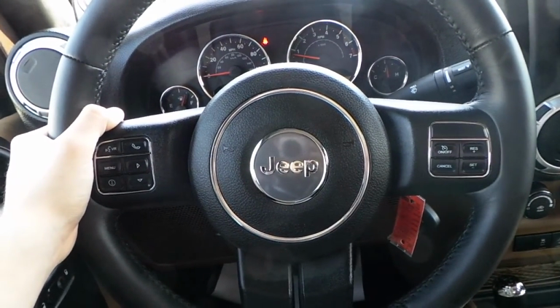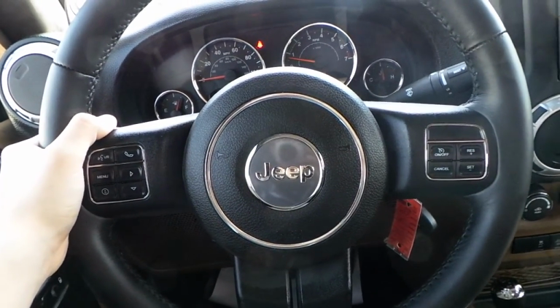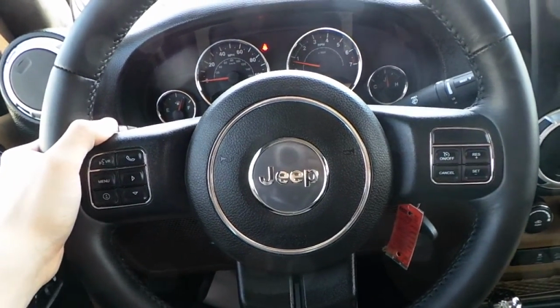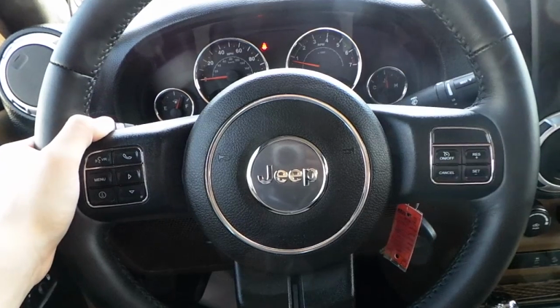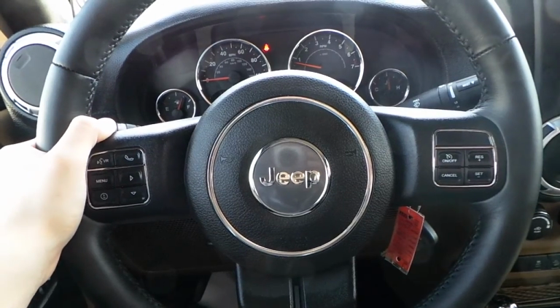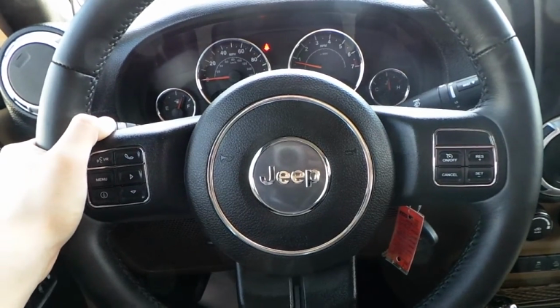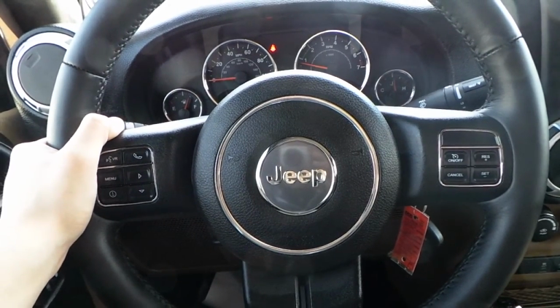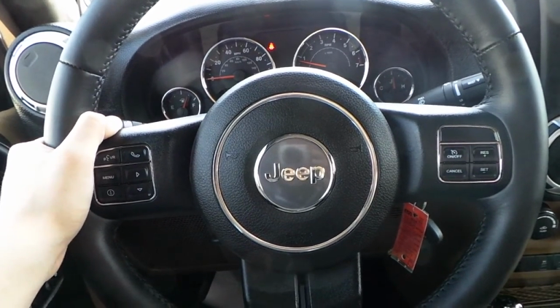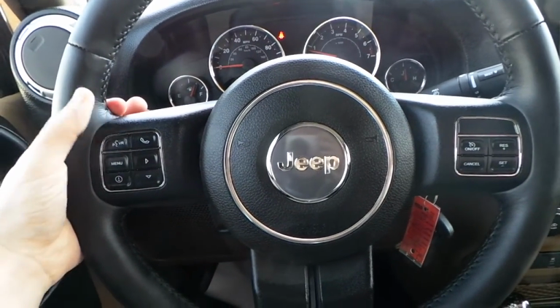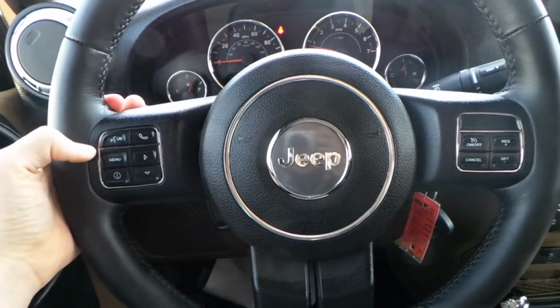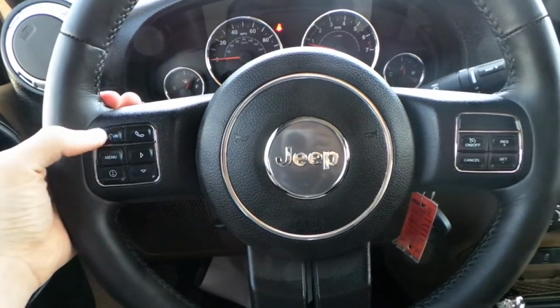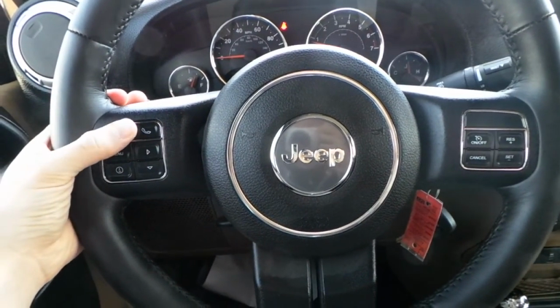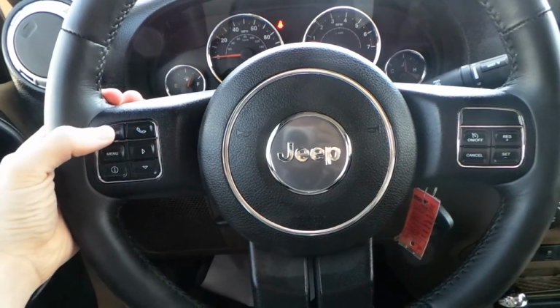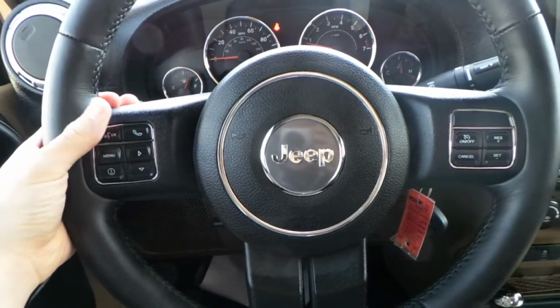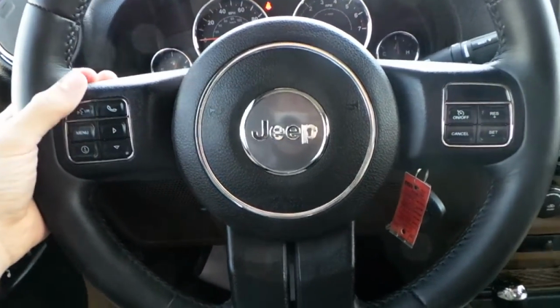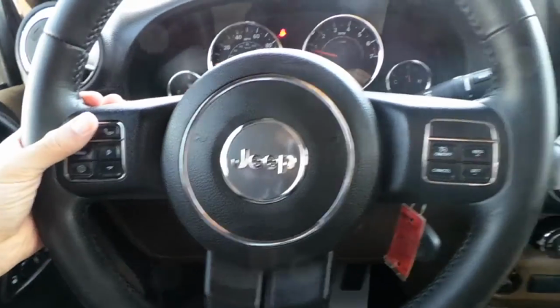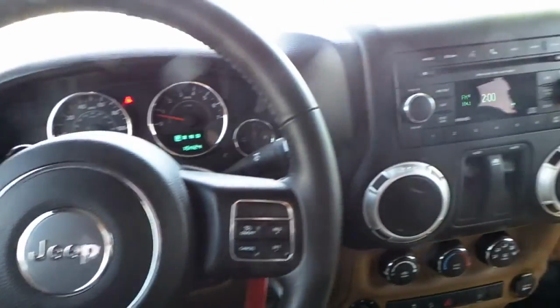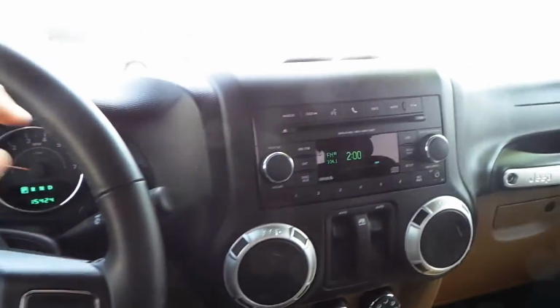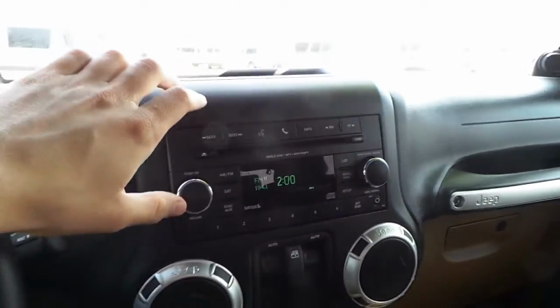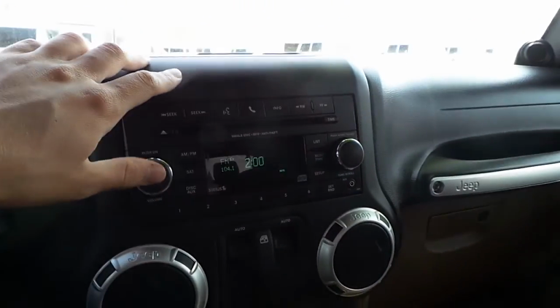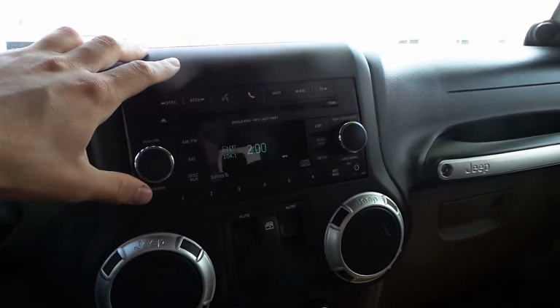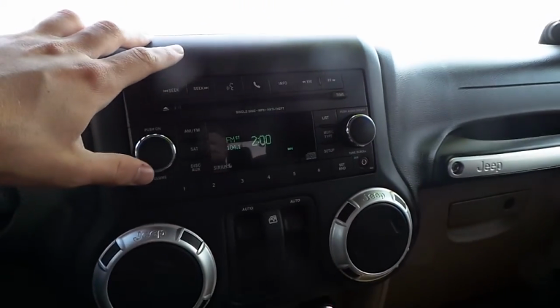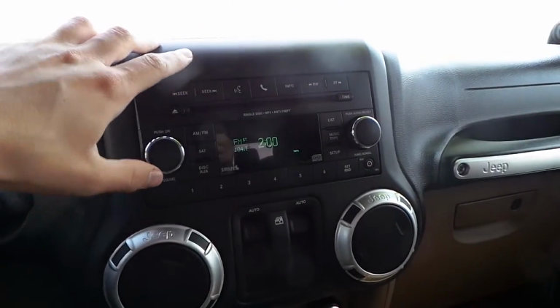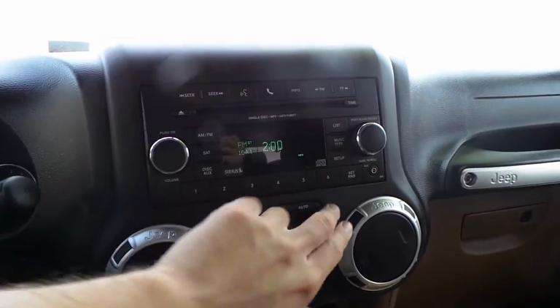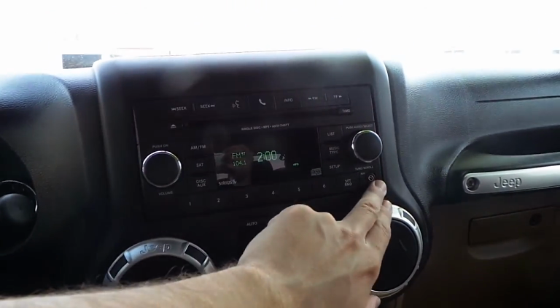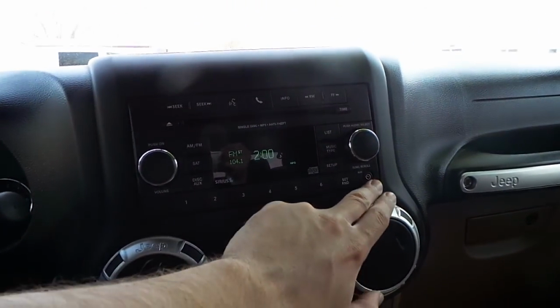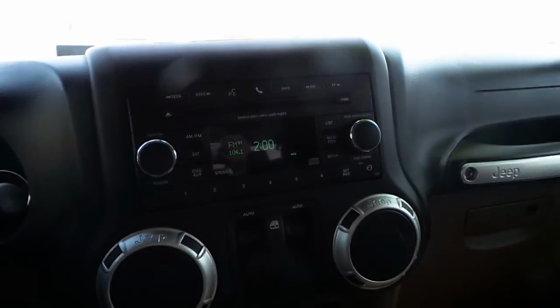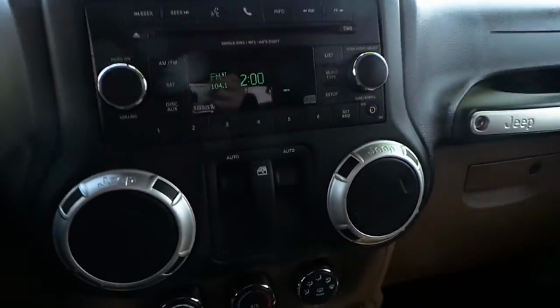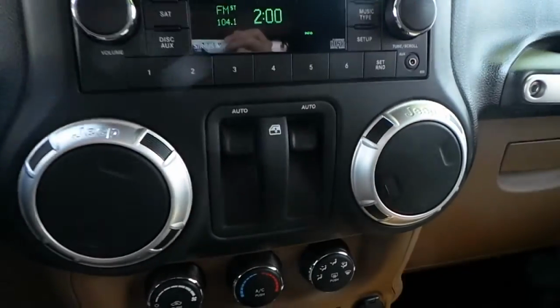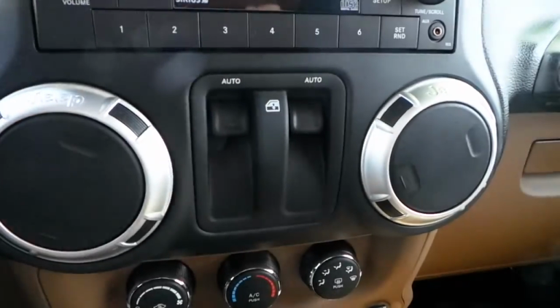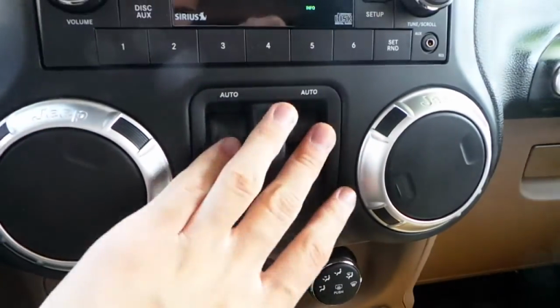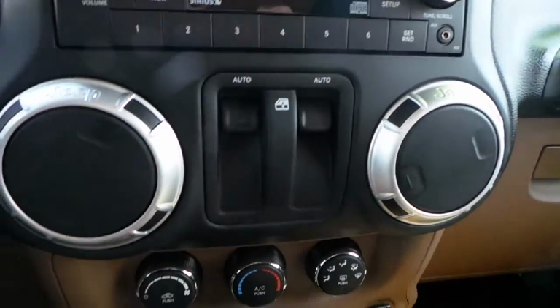Cruise control, steering wheel audio controls on the back of the steering wheel, hands-free talk, voice command controls, AM/FM, CD and satellite radio, MP3 audio, and power windows.